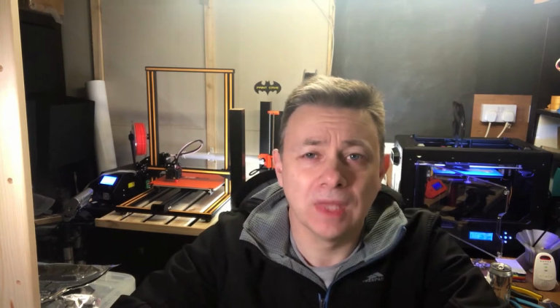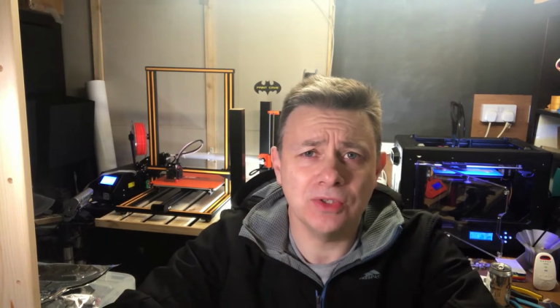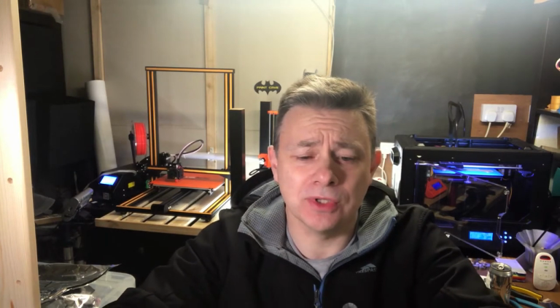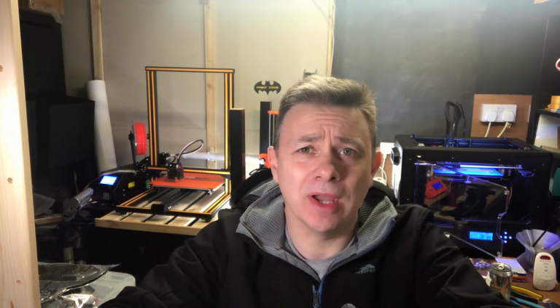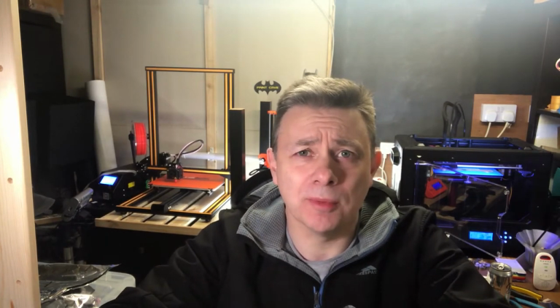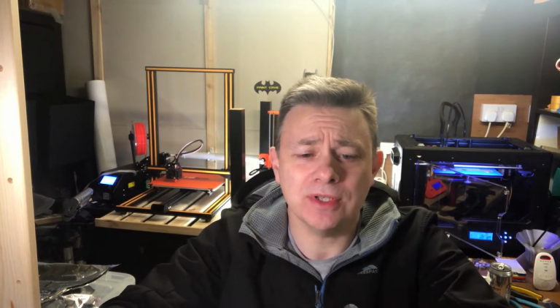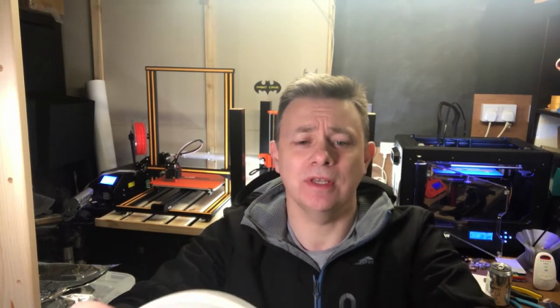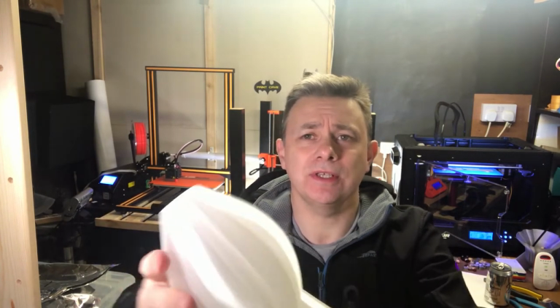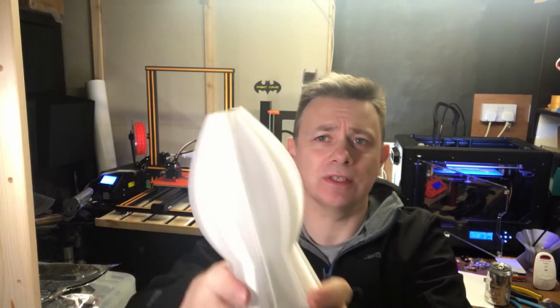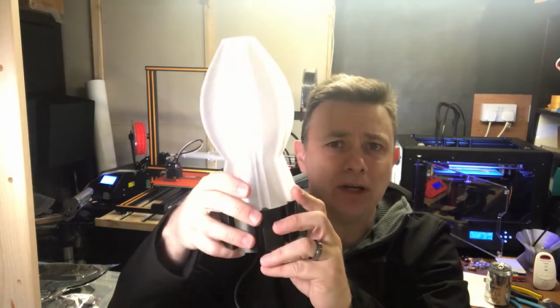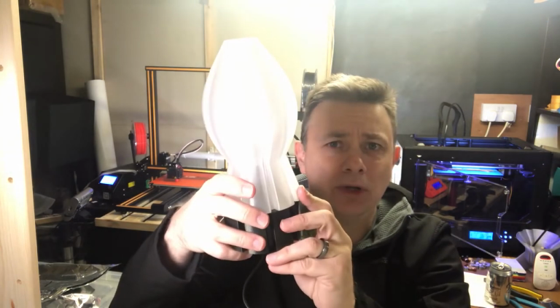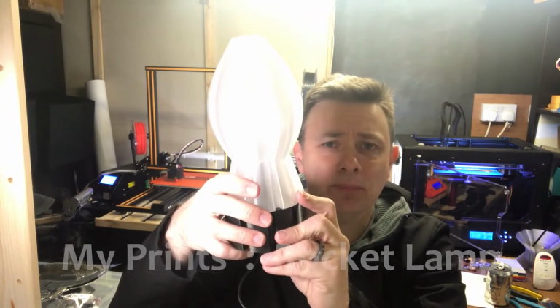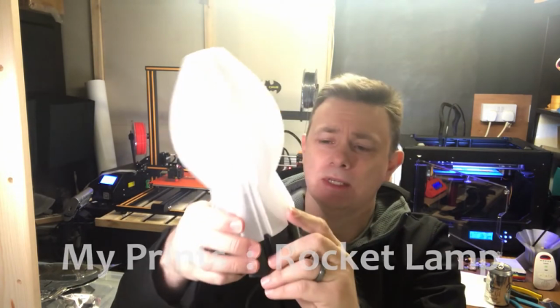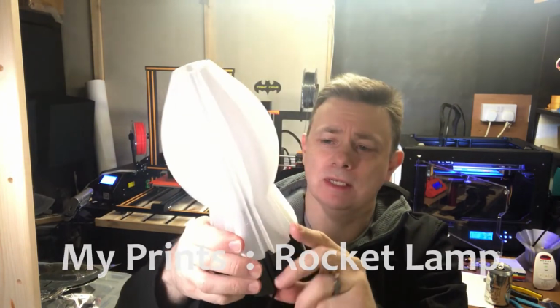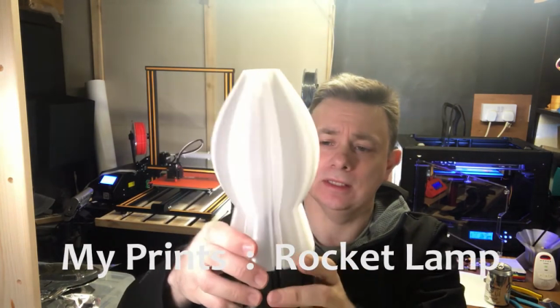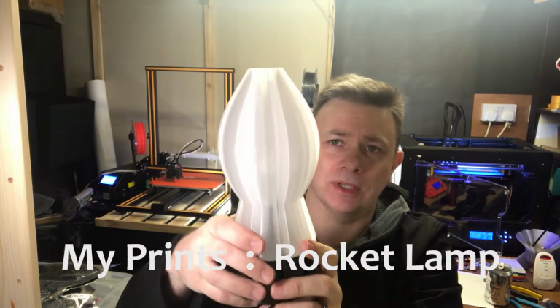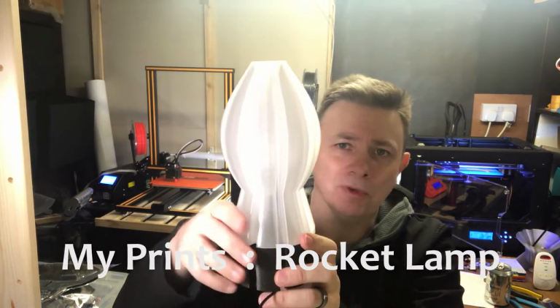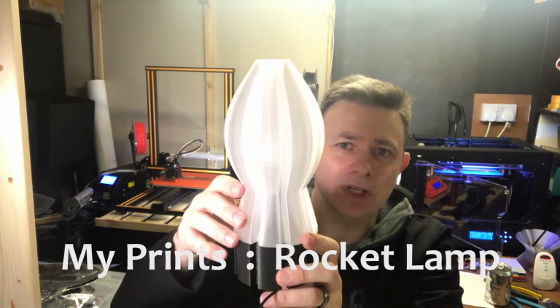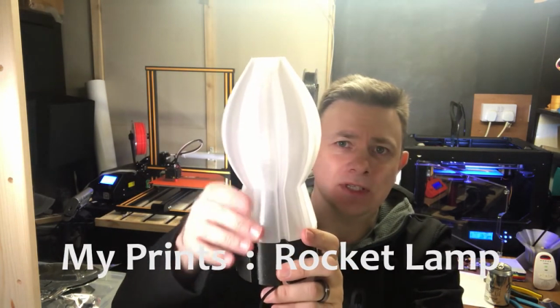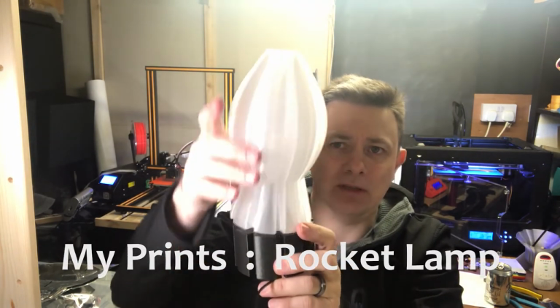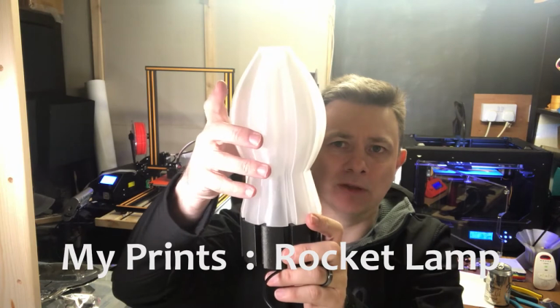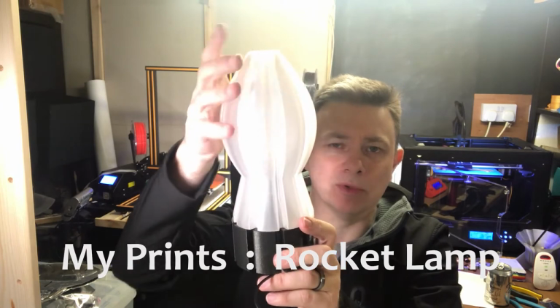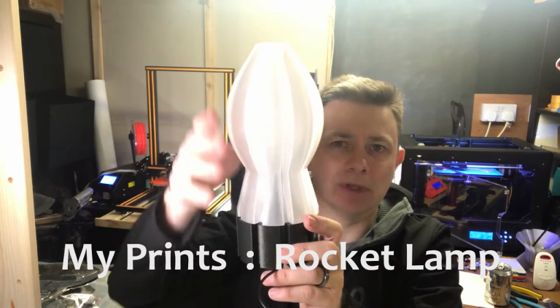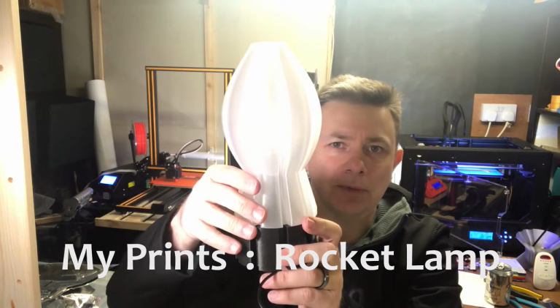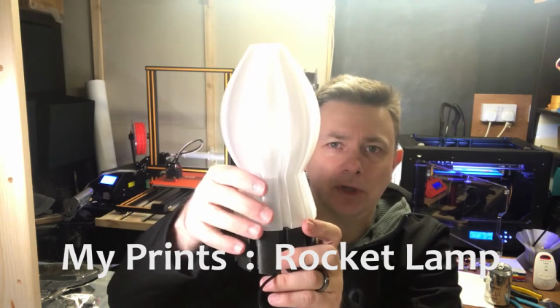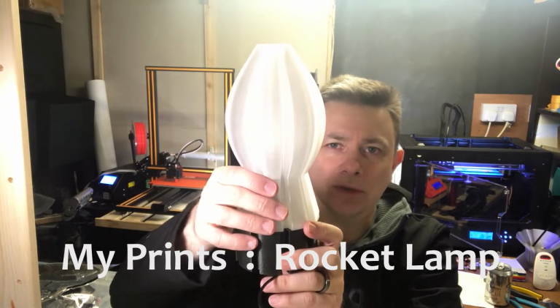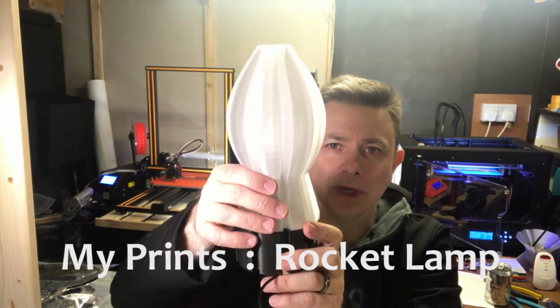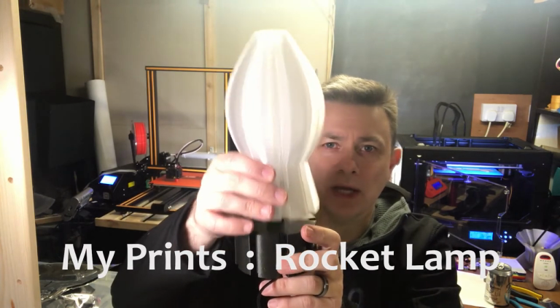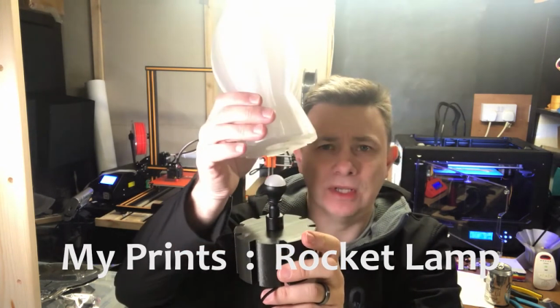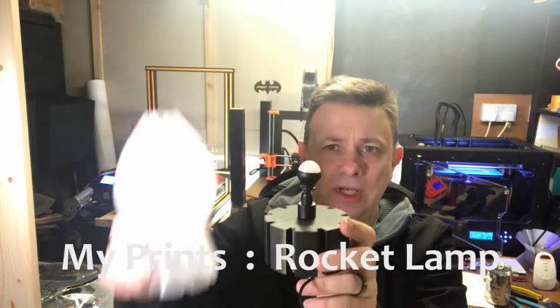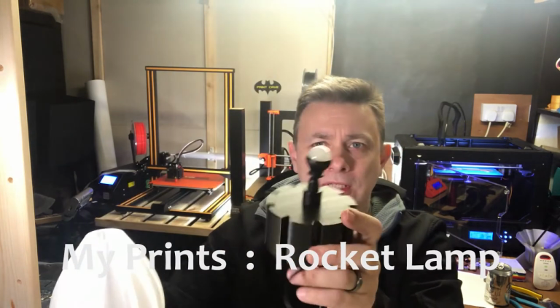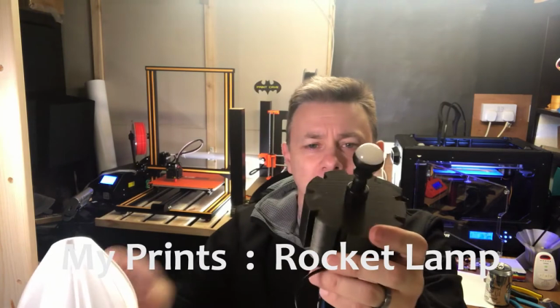Hi guys, just wanted to talk to you about another one of my prints - this is the rocket lamp. As you can hopefully see, it vaguely resembles the shape of a rocket. It has two parts: the shade and the base.